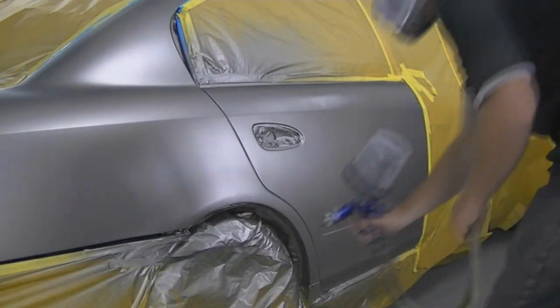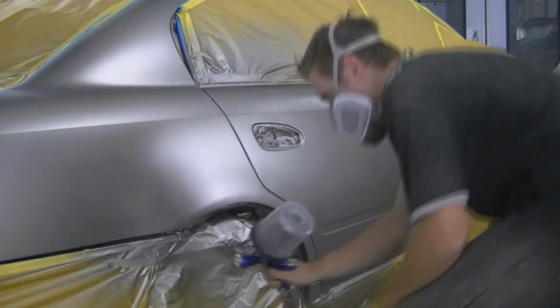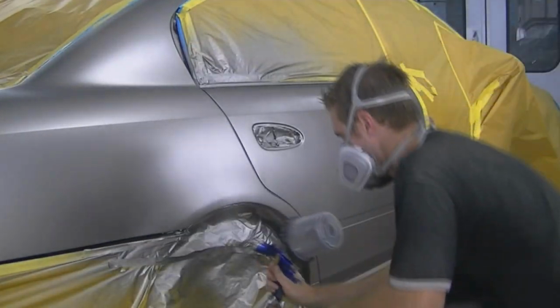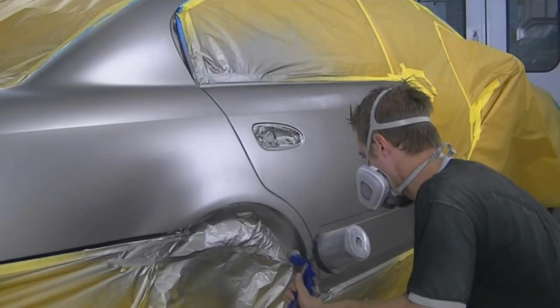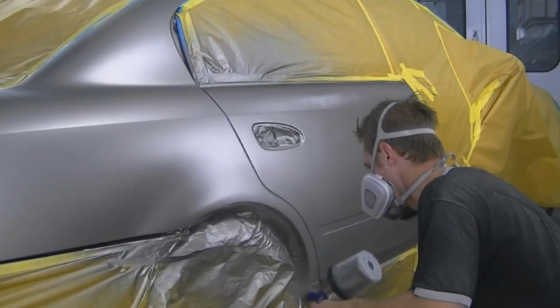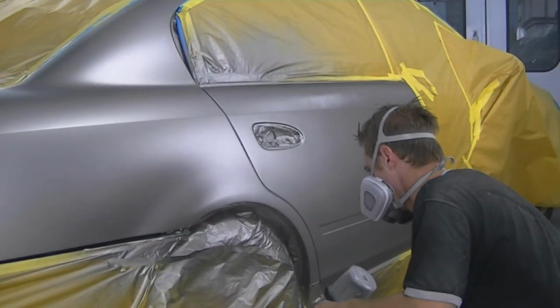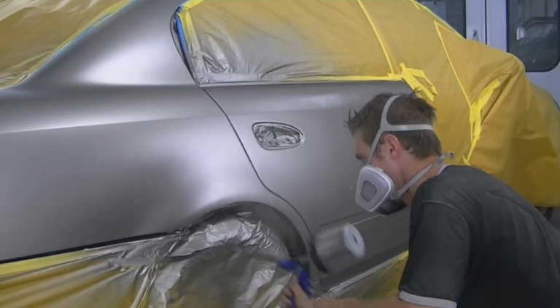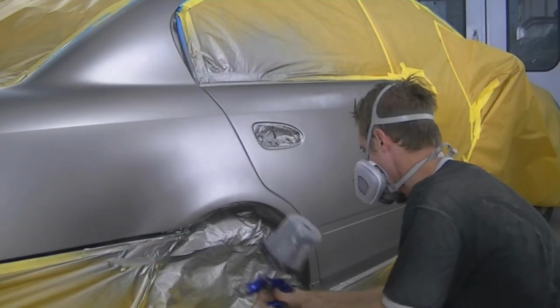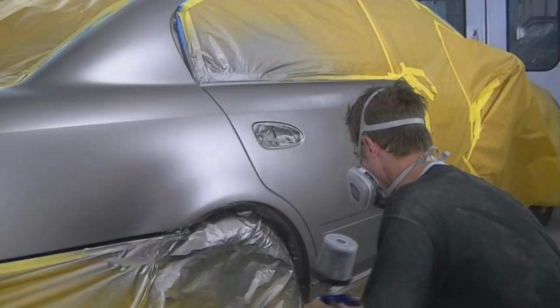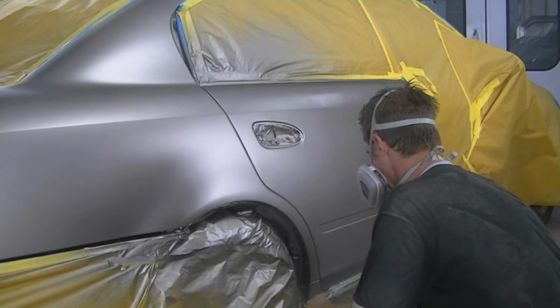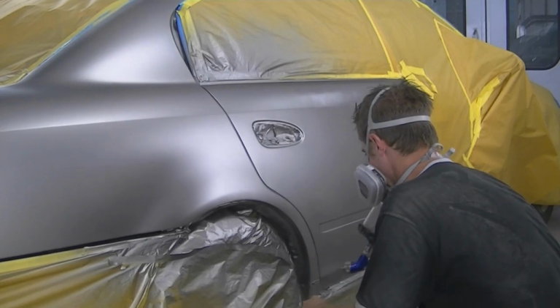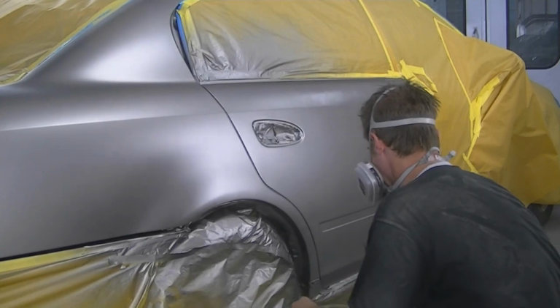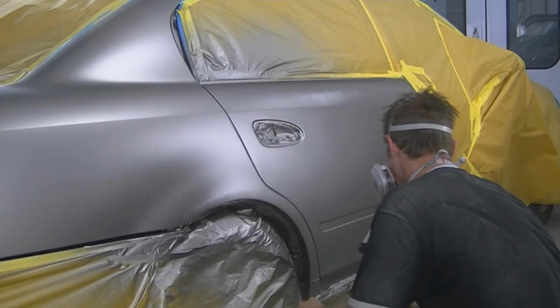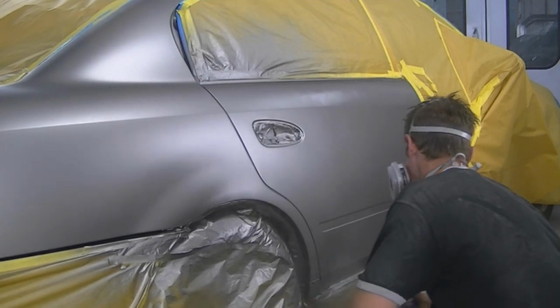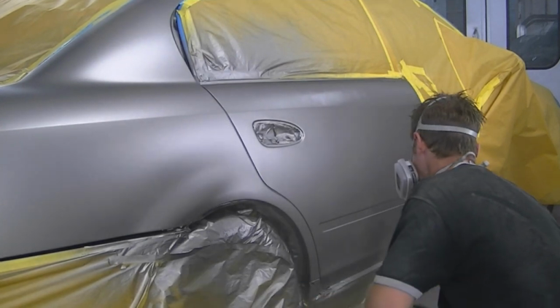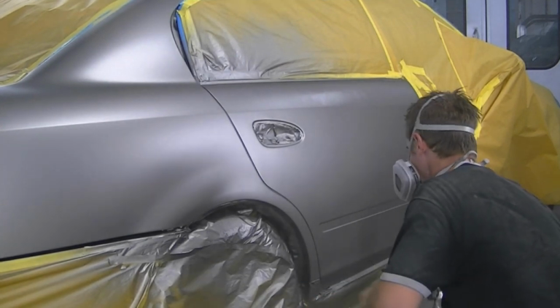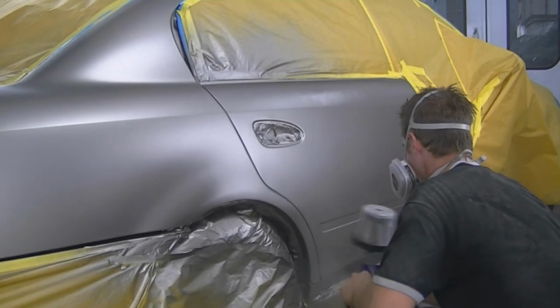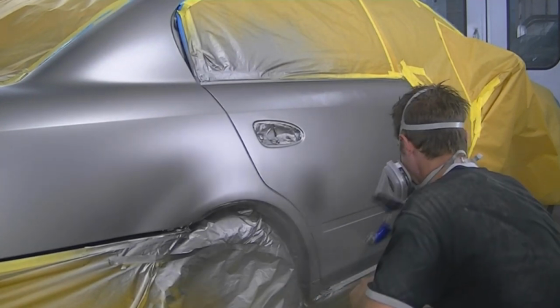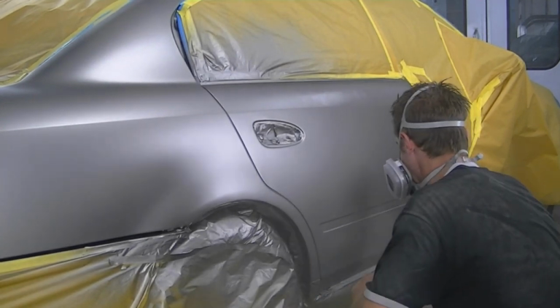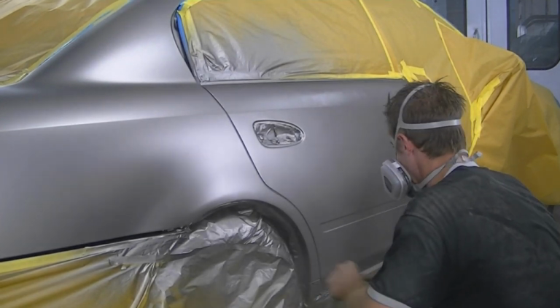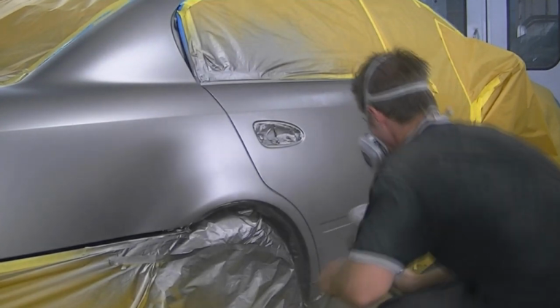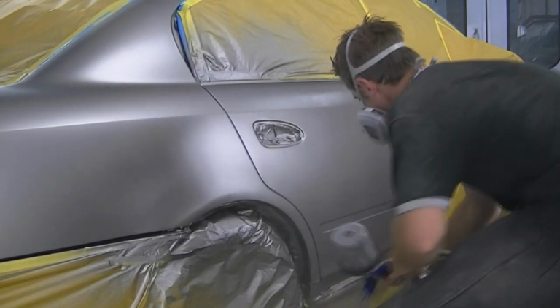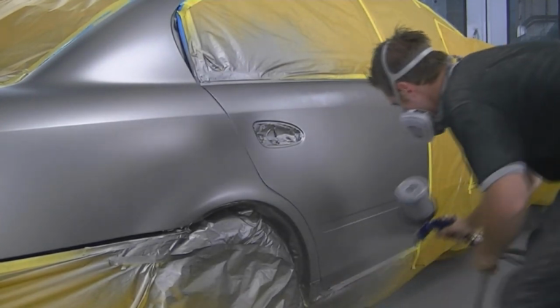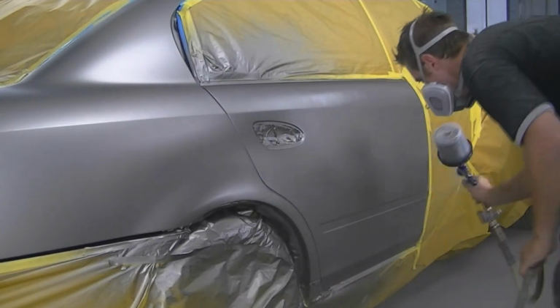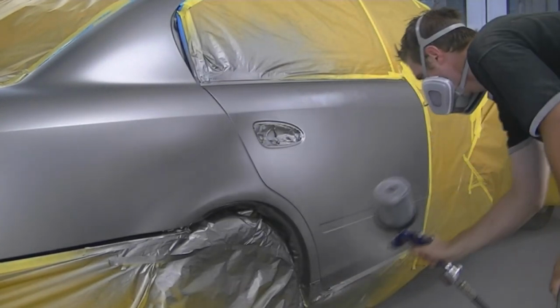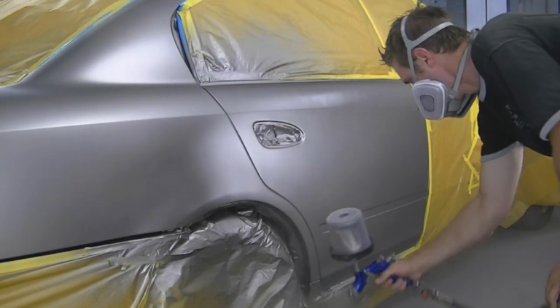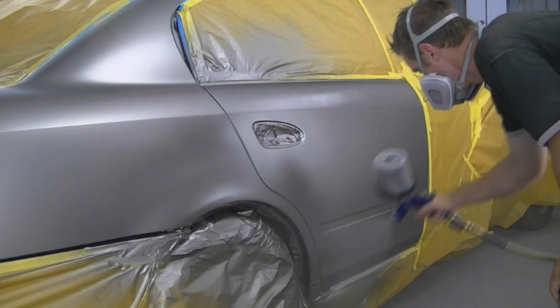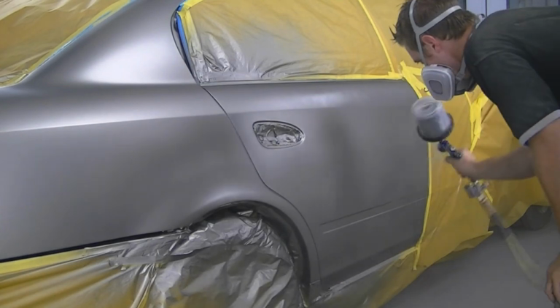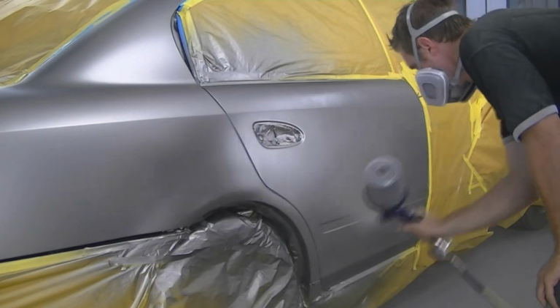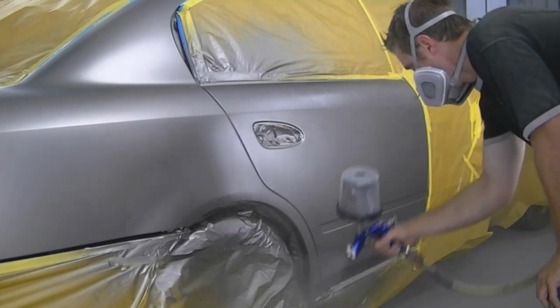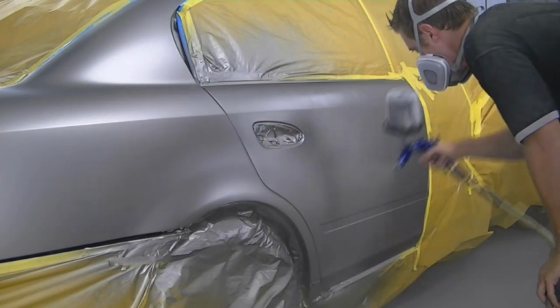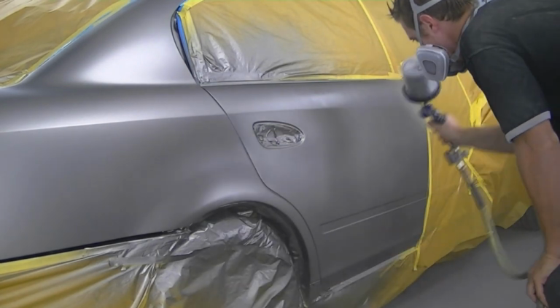After the second coat it was pretty well covered. I'm just going to throw on a third light one to blend it out a little bit further, and then we should be good to go.